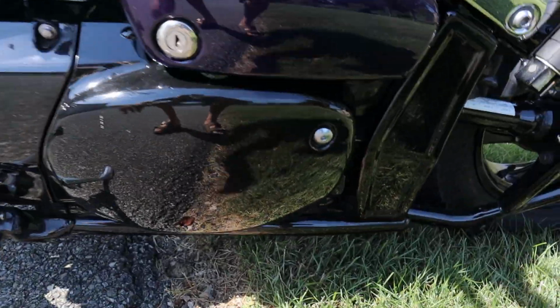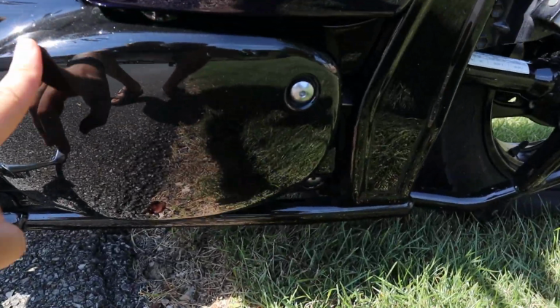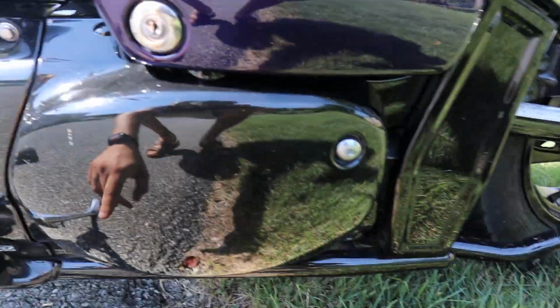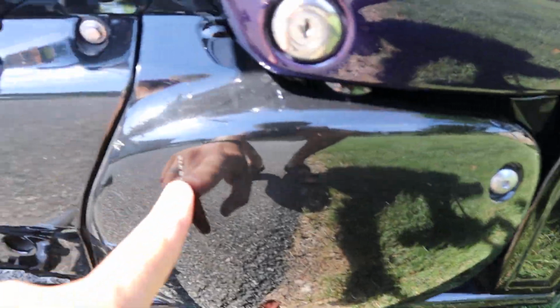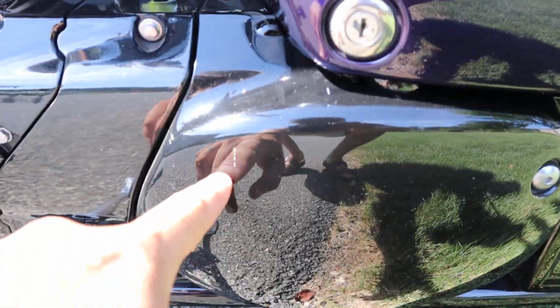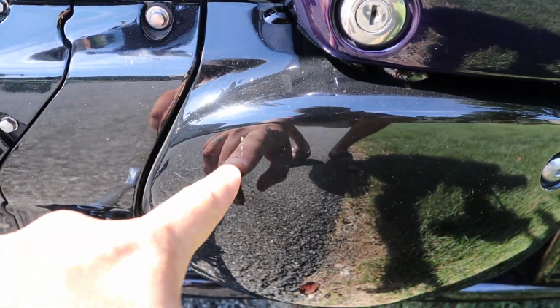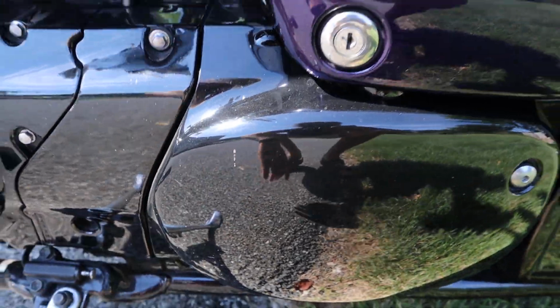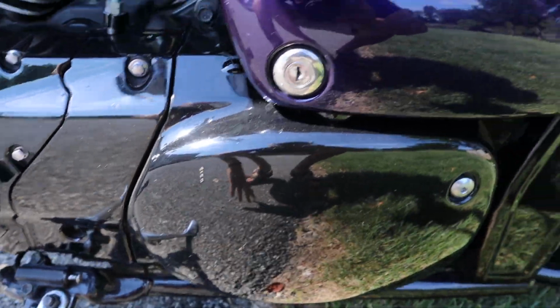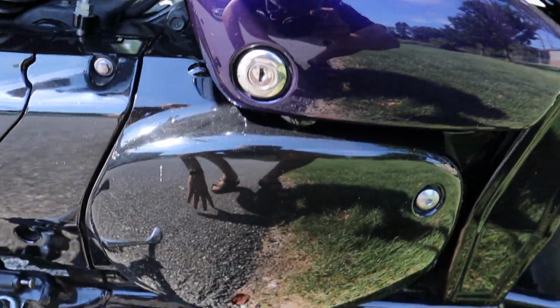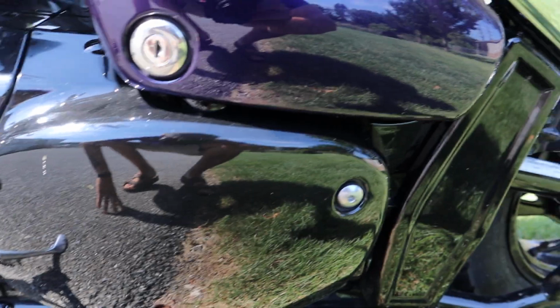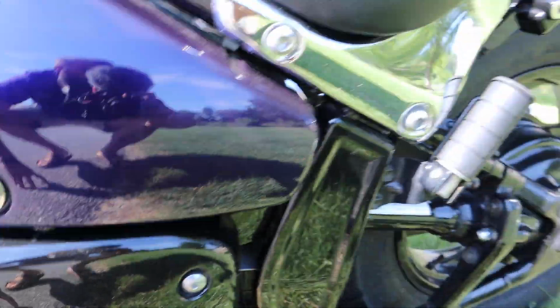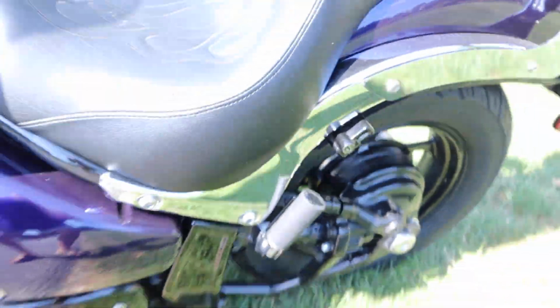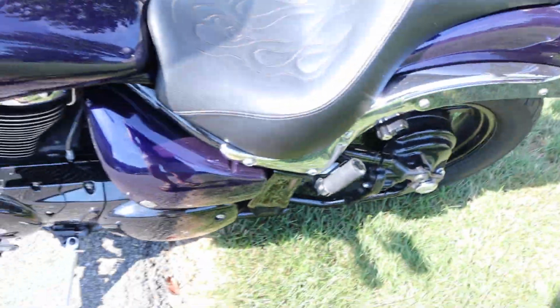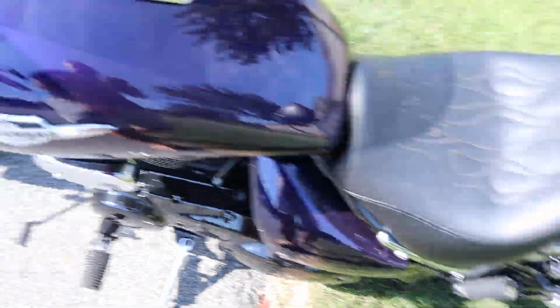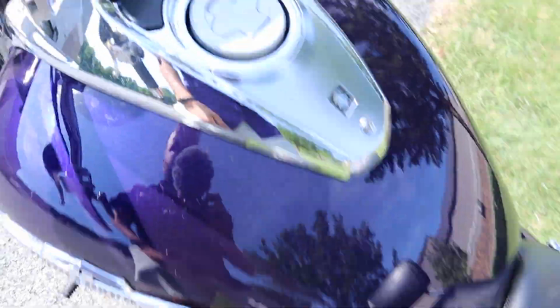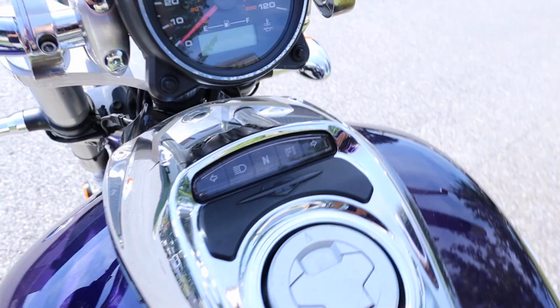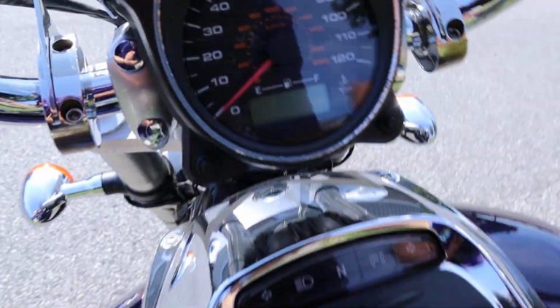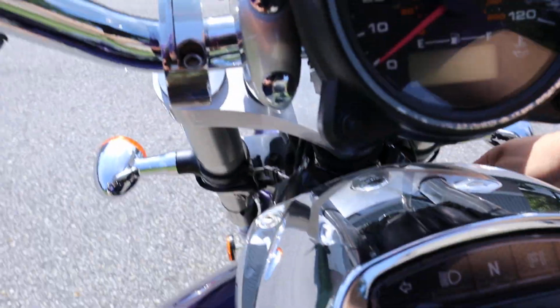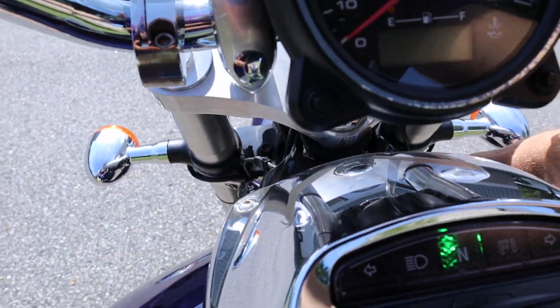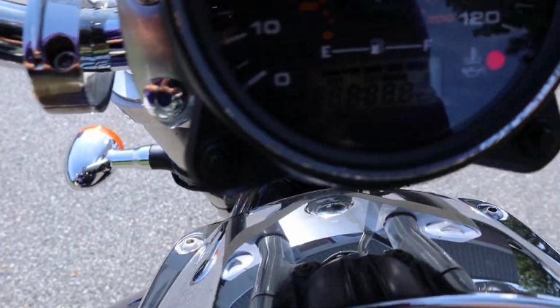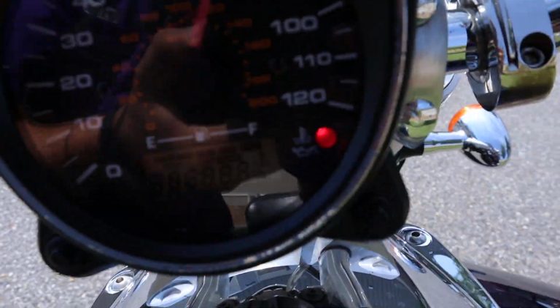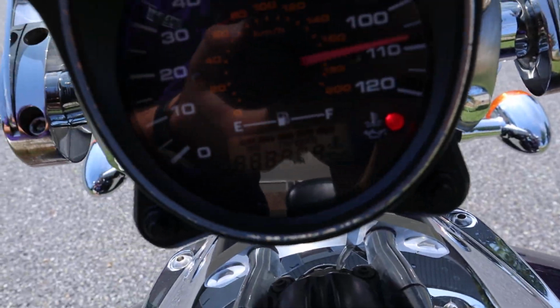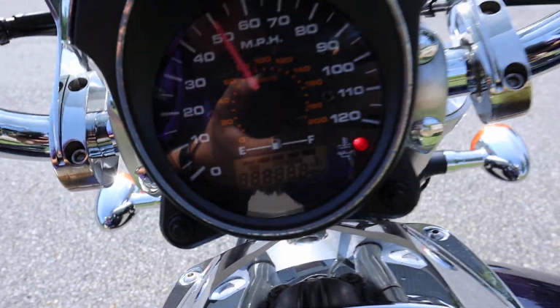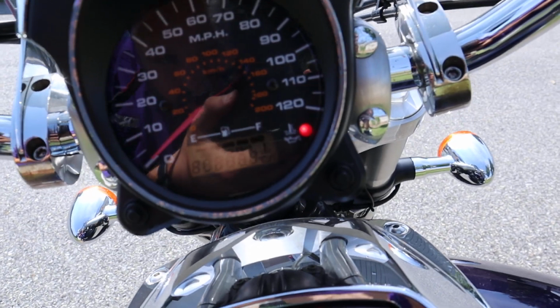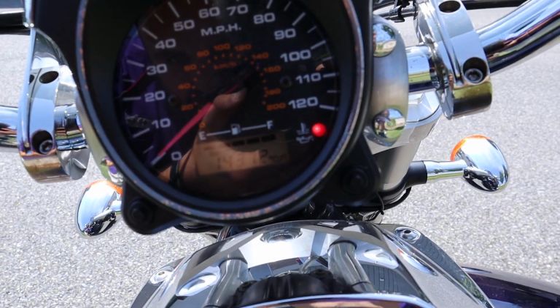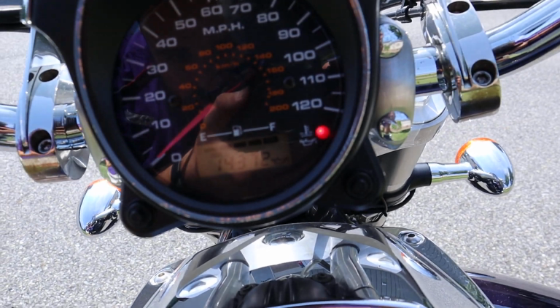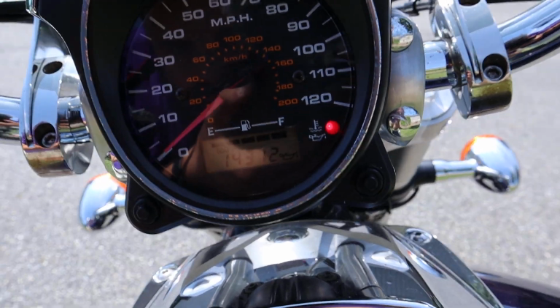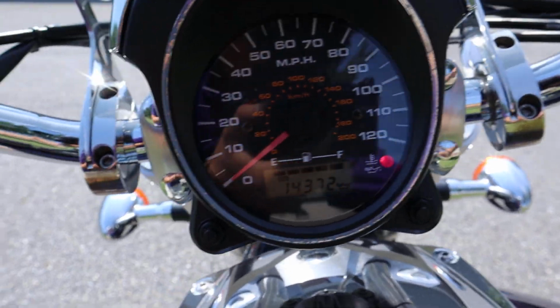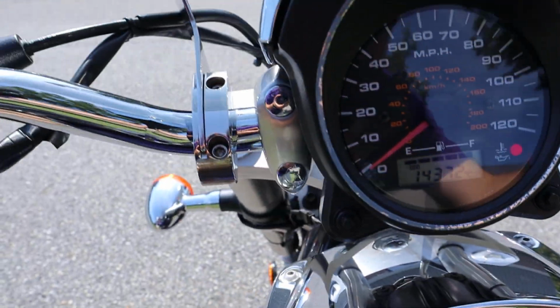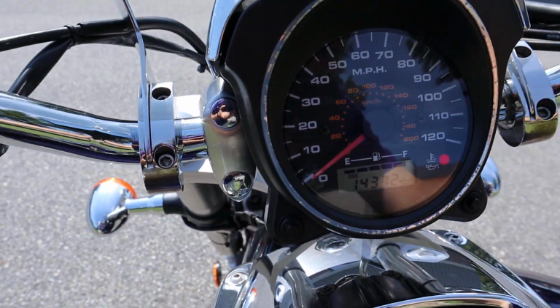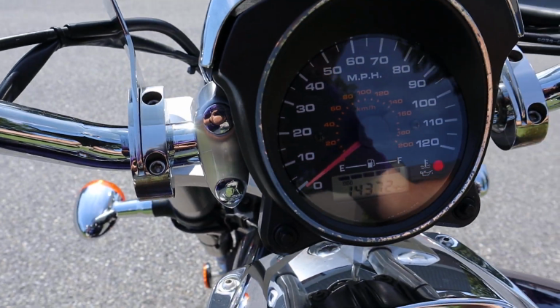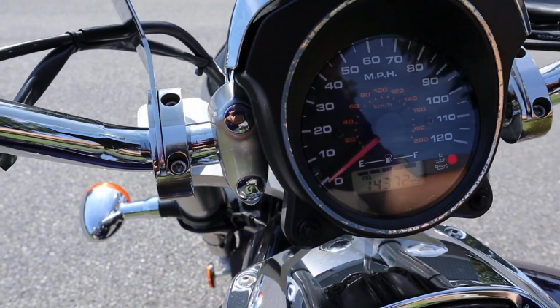It doesn't really look like it was down — it's got a scuff right there — but a lot more would be damaged if it was down, obviously. Let's see how many miles are on this beast — it's got 14,372.